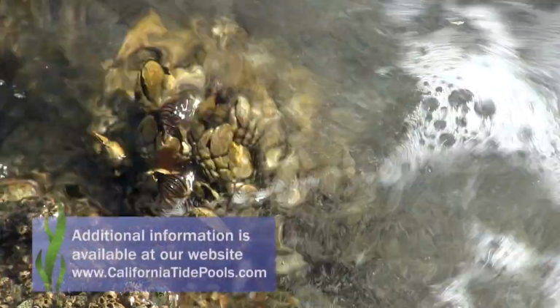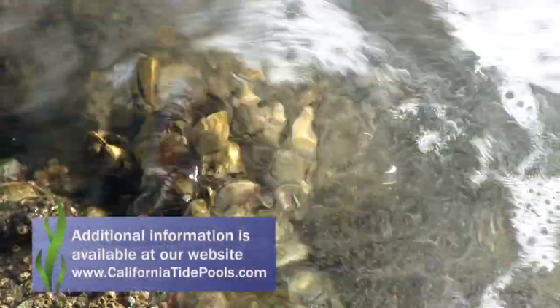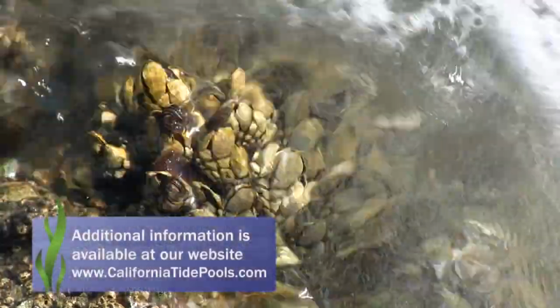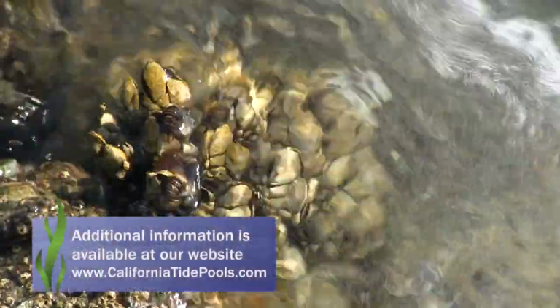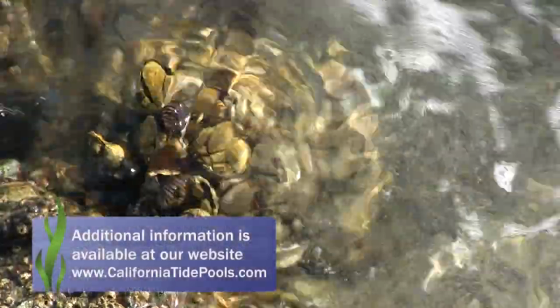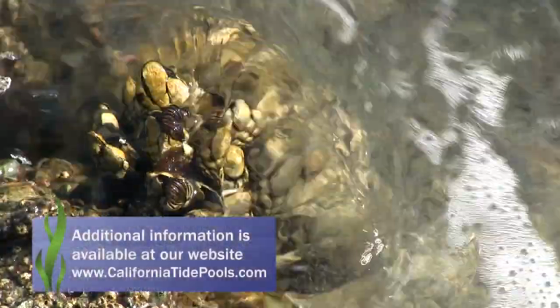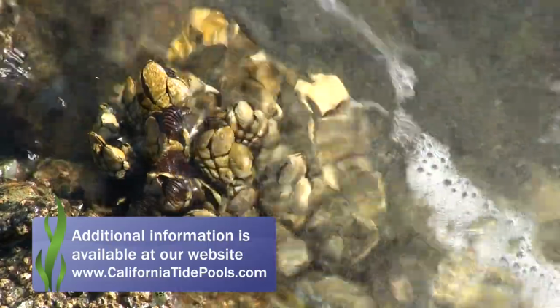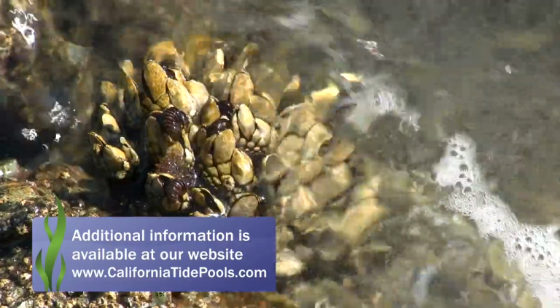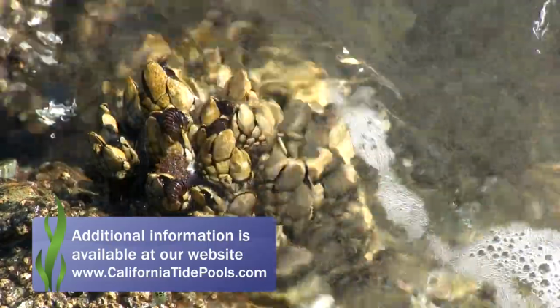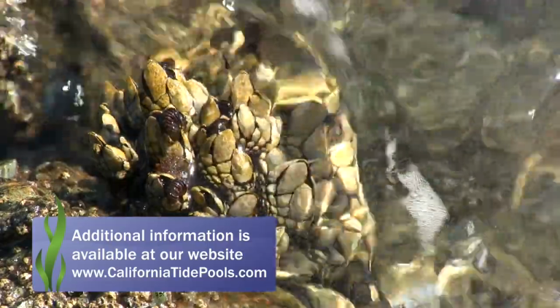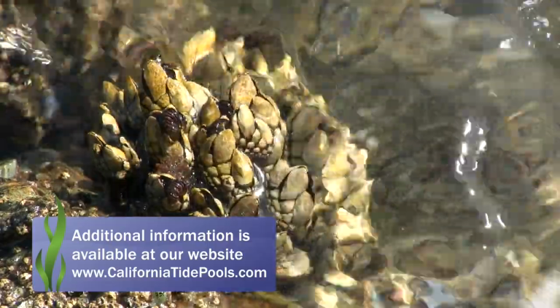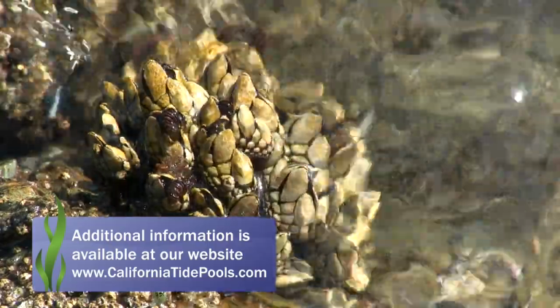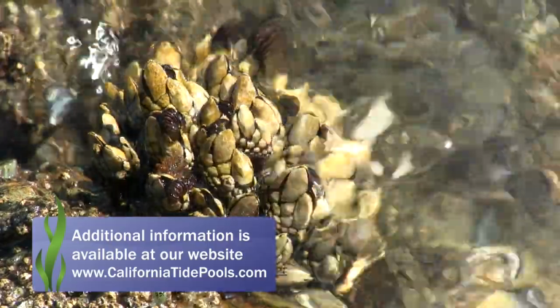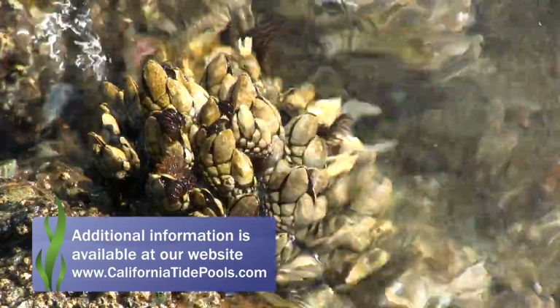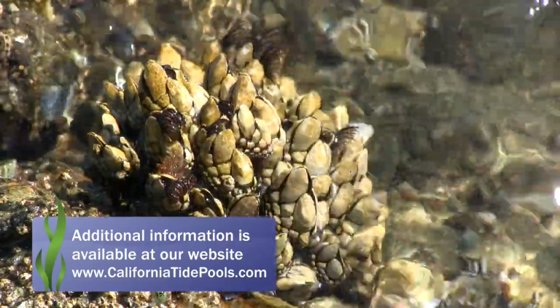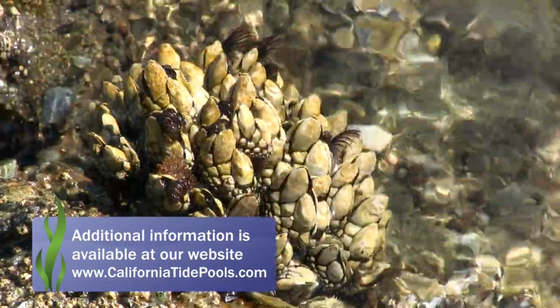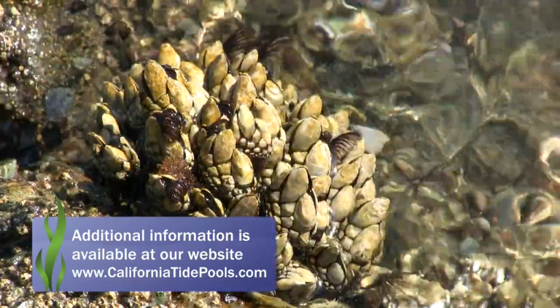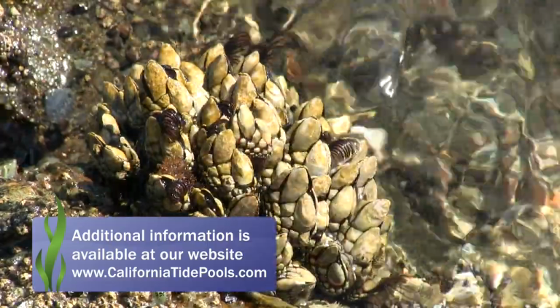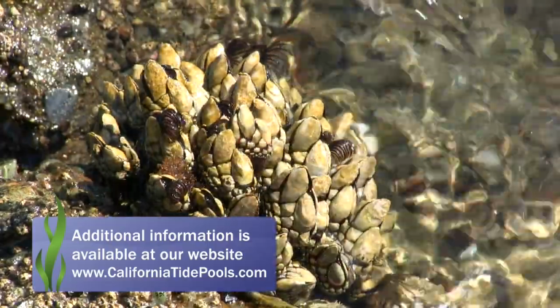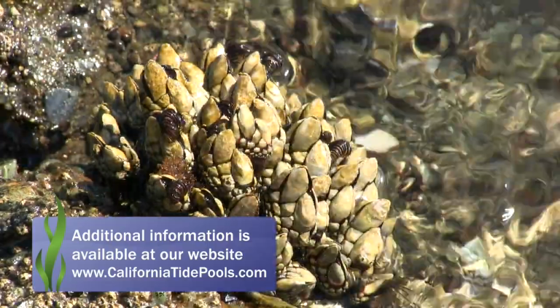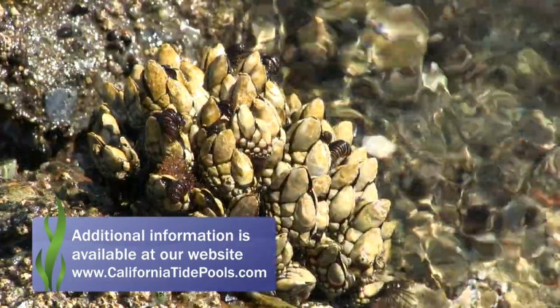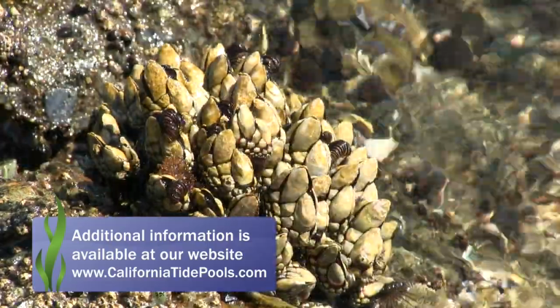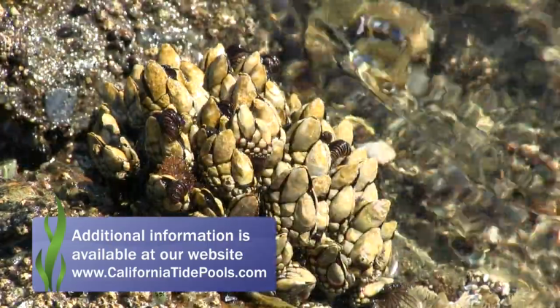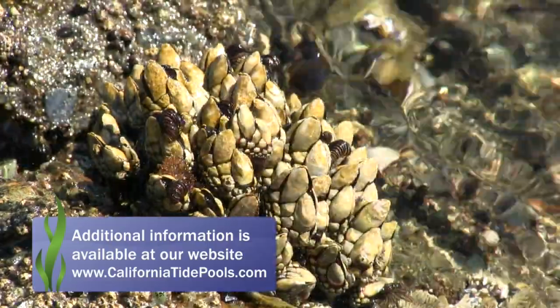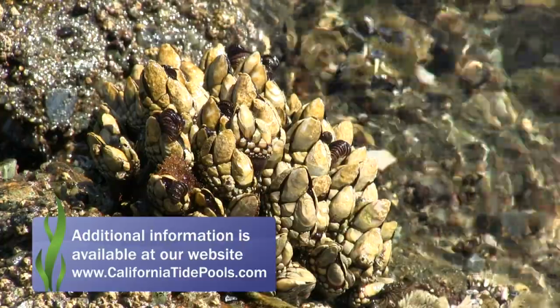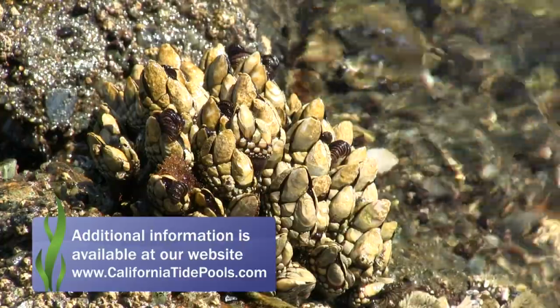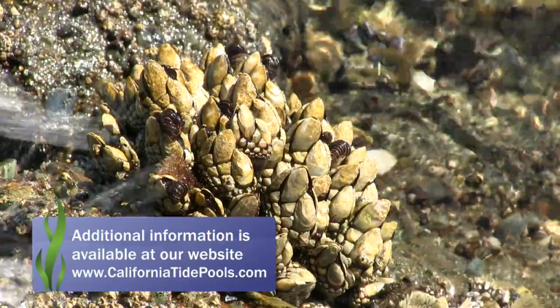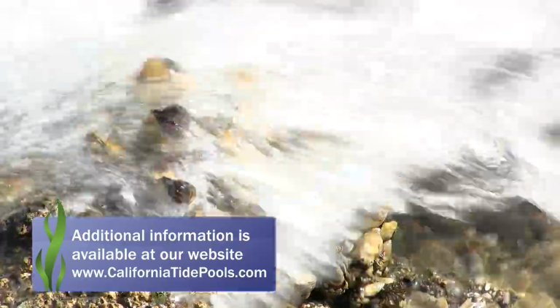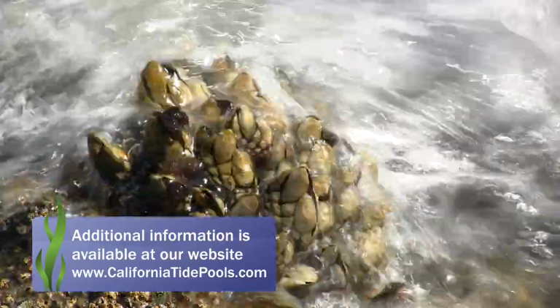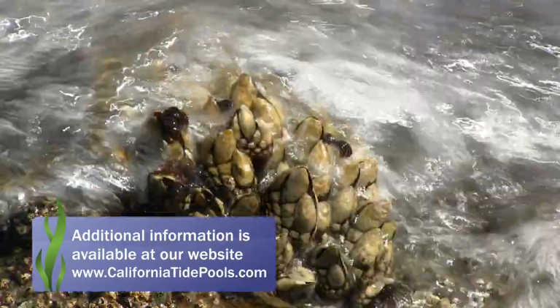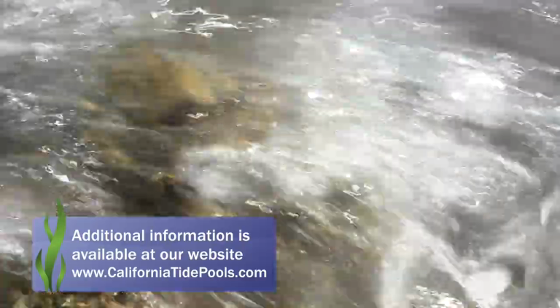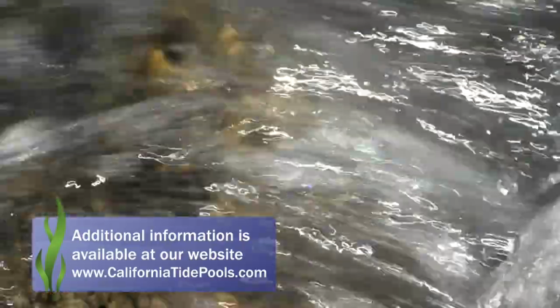For more information about this tide pool location and other tide pools in California, please visit our website at www.CaliforniaTidePools.com.